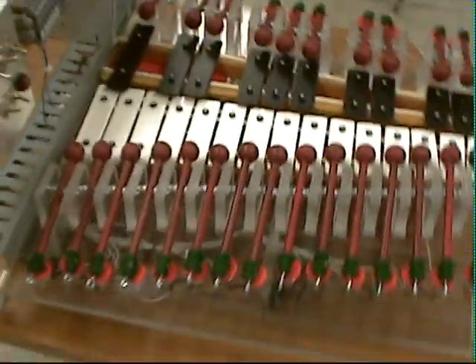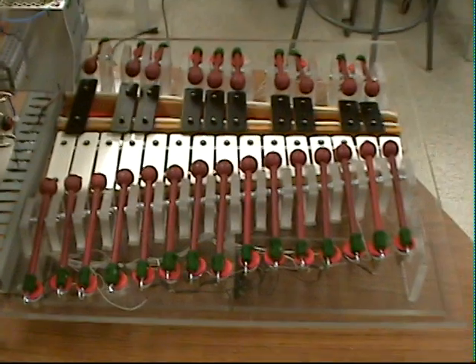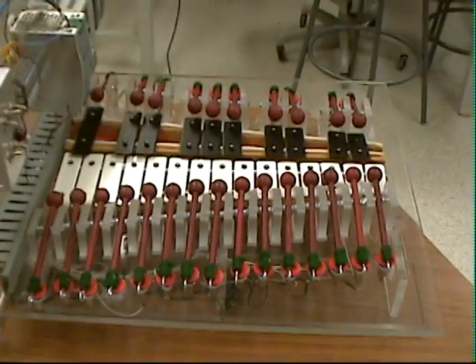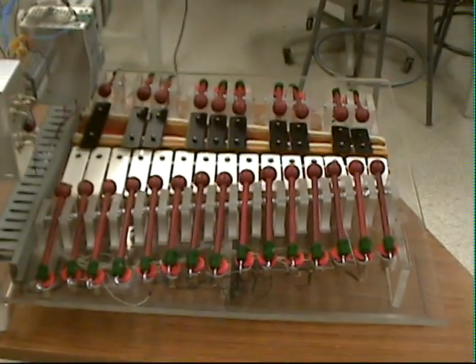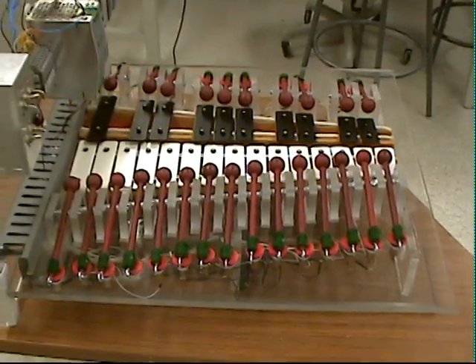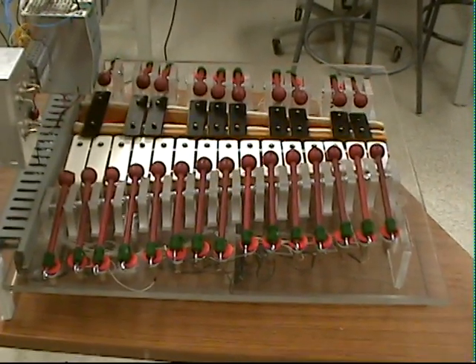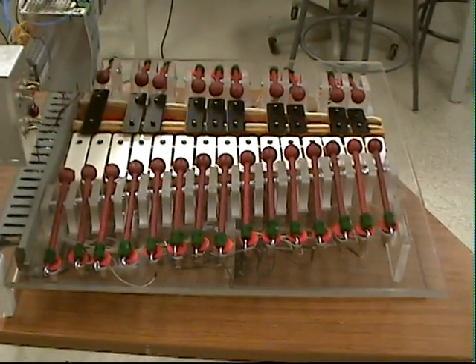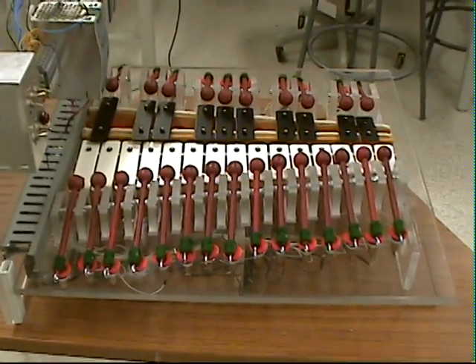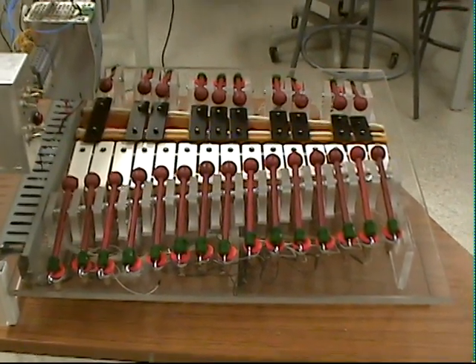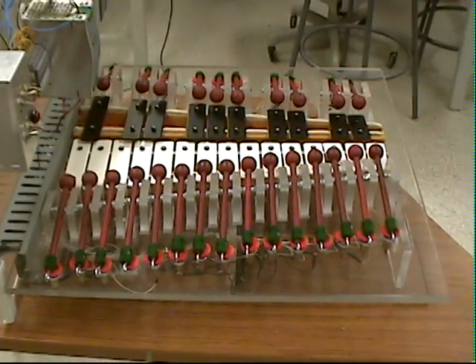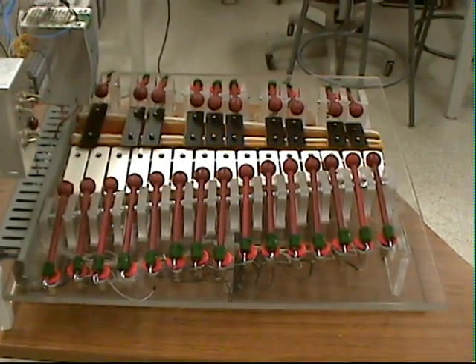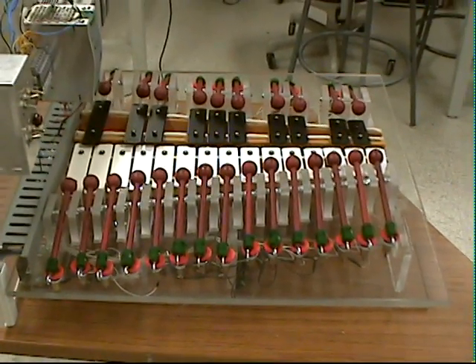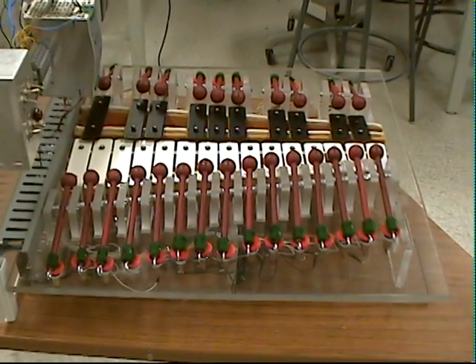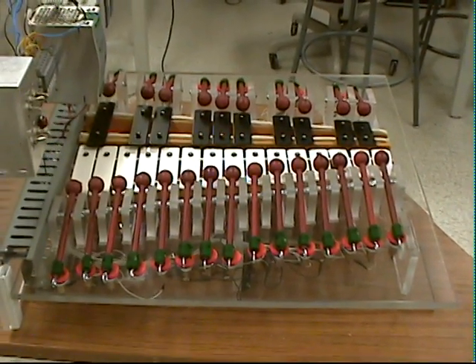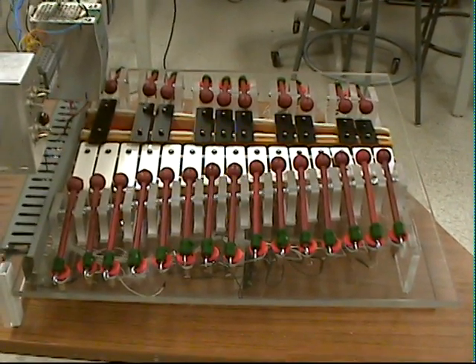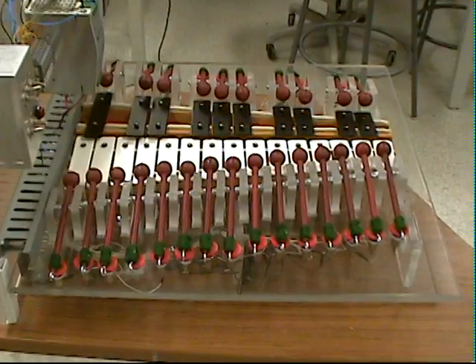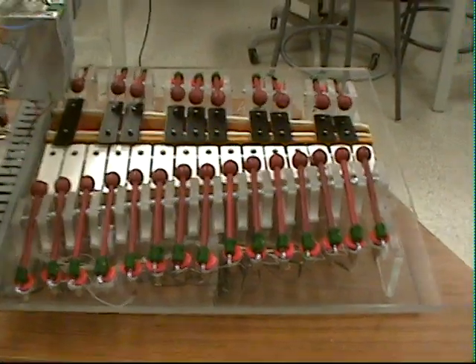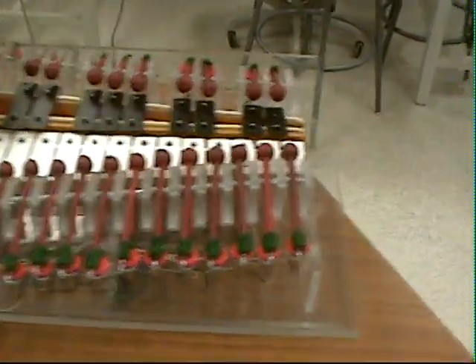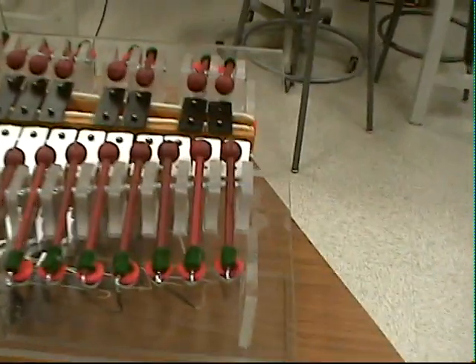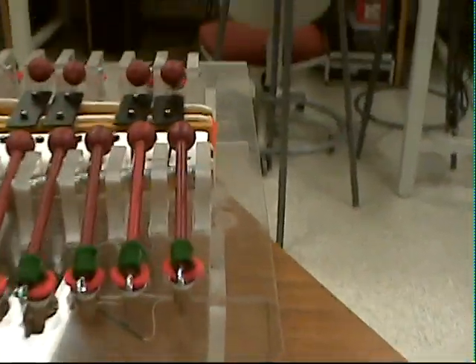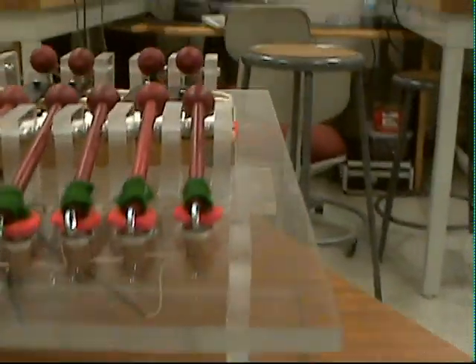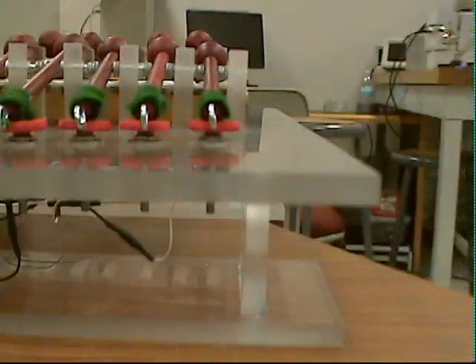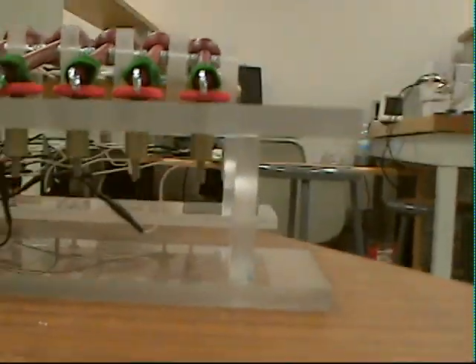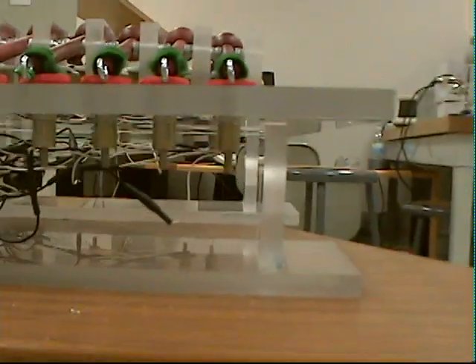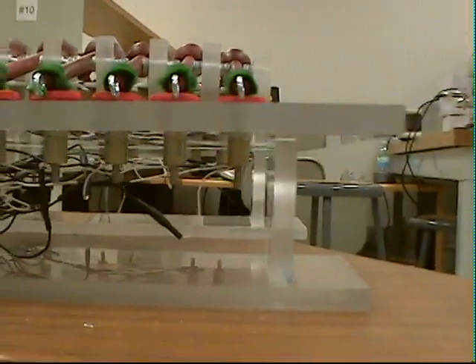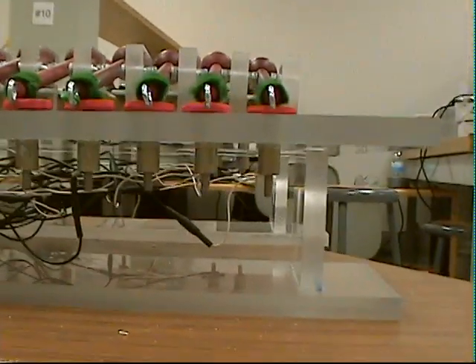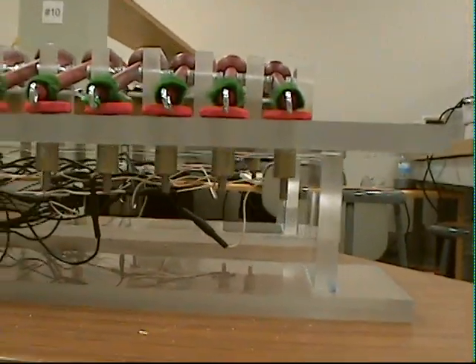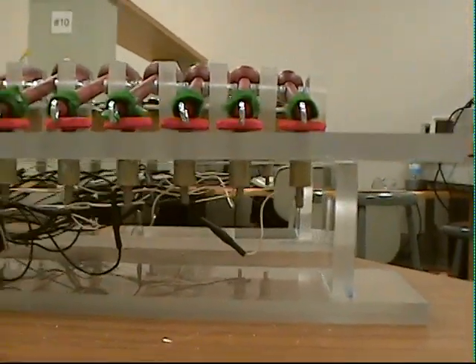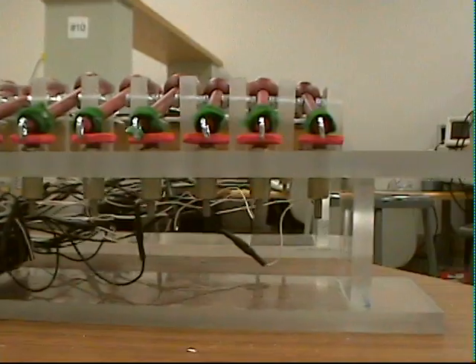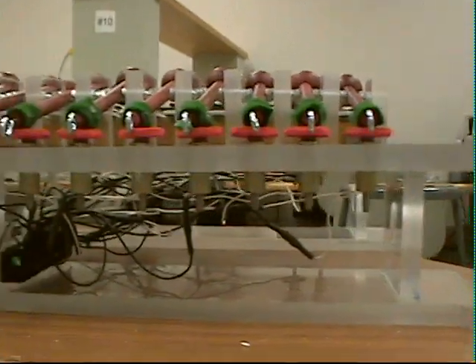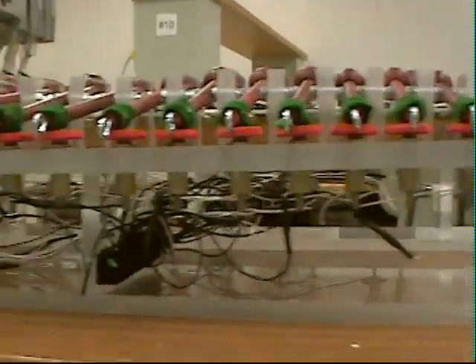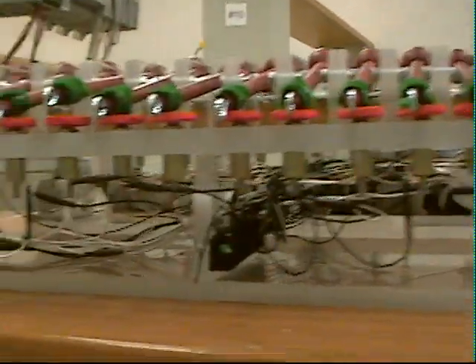Here's the actual mechanical assembly constructed out of acrylic. There are 25 wooden hammers playing each key. Each of these hammers is struck by a solenoid which is tied back to the output of the PLC.